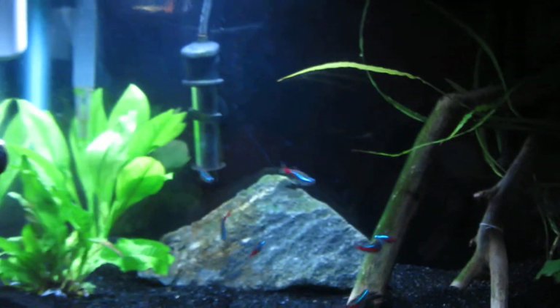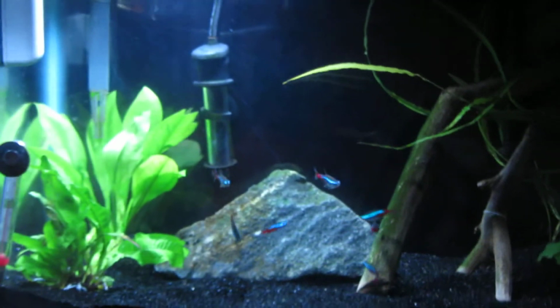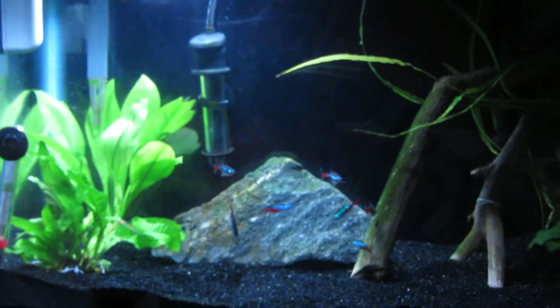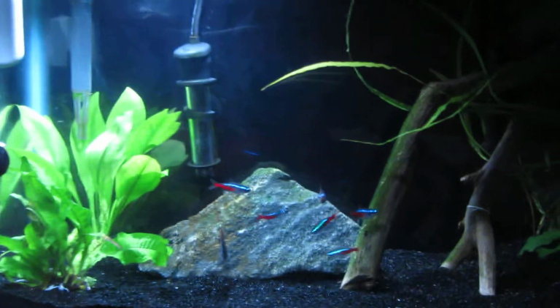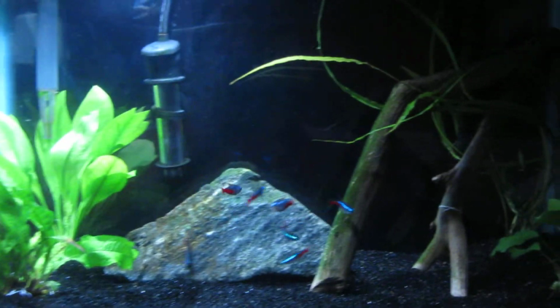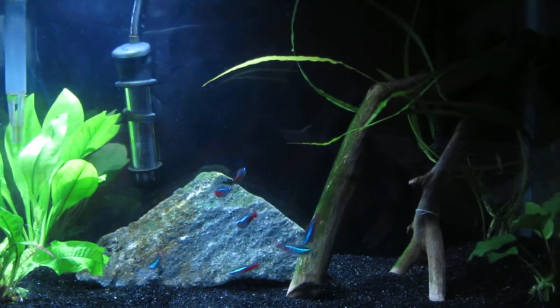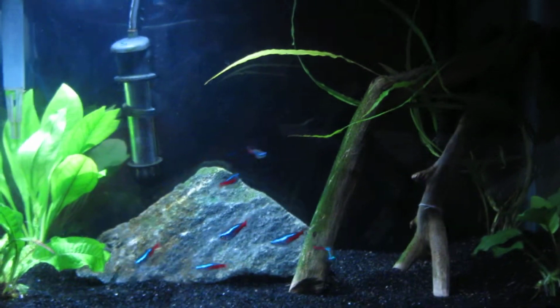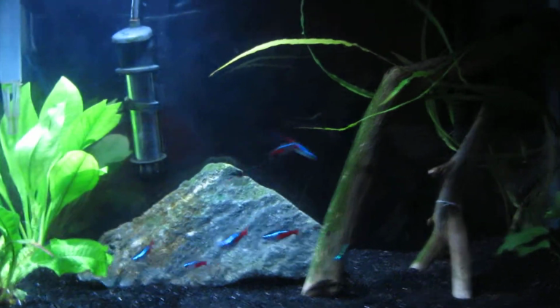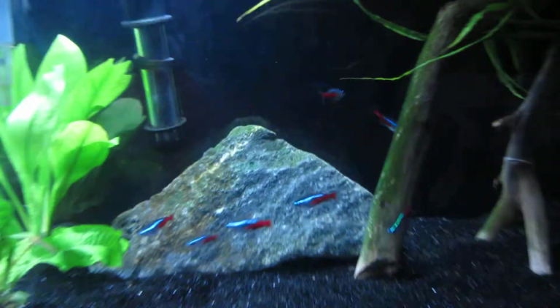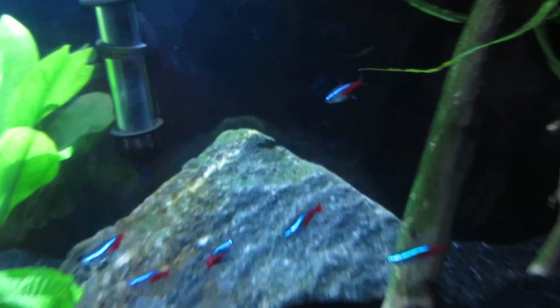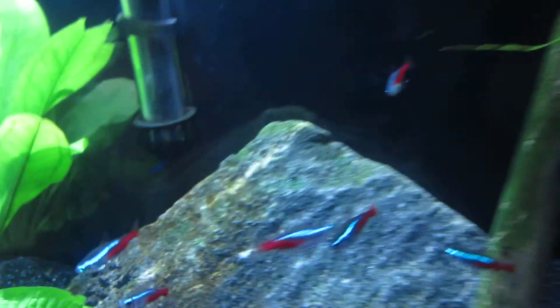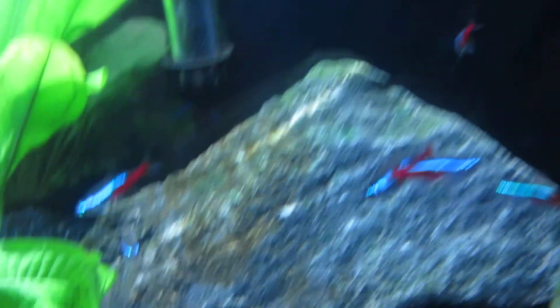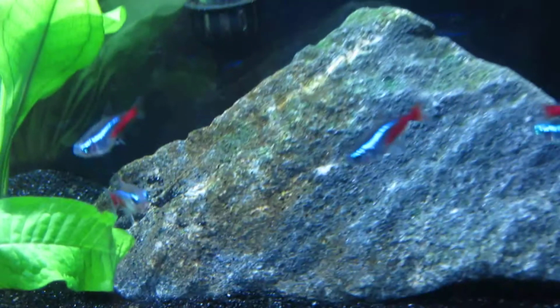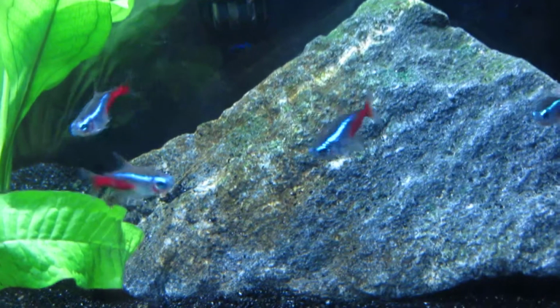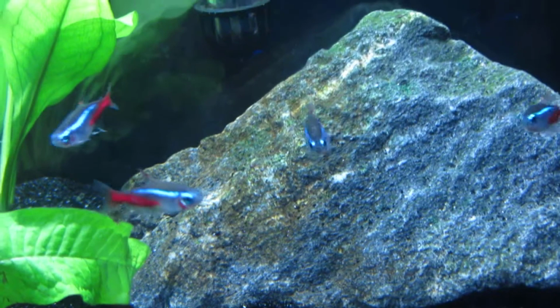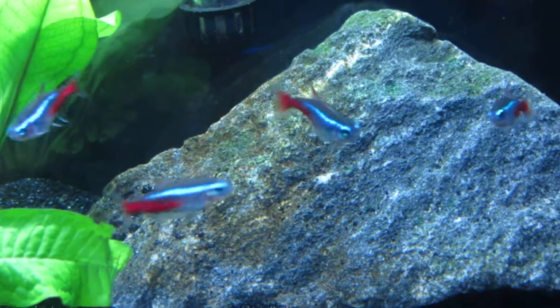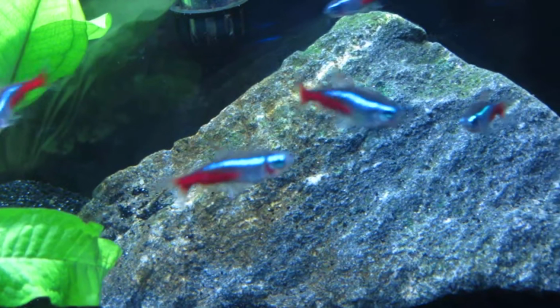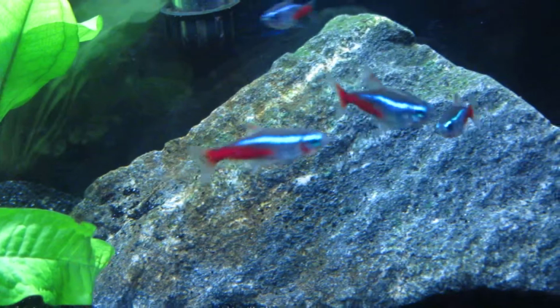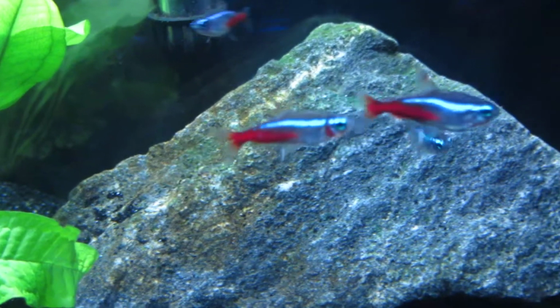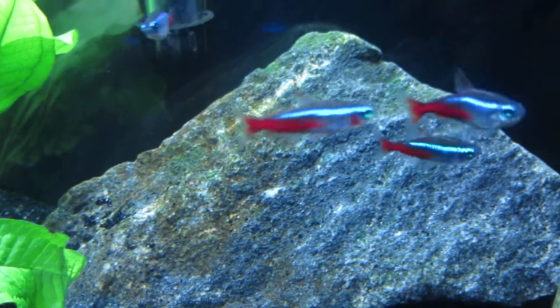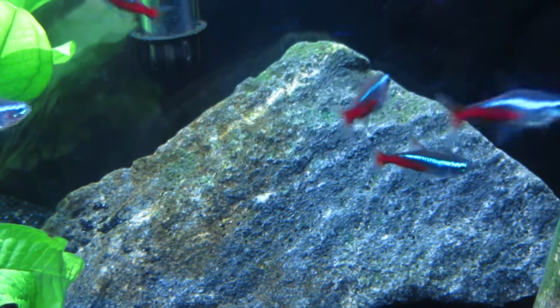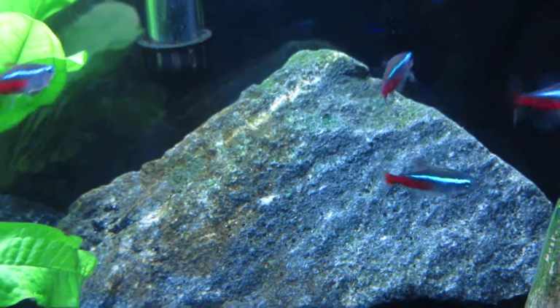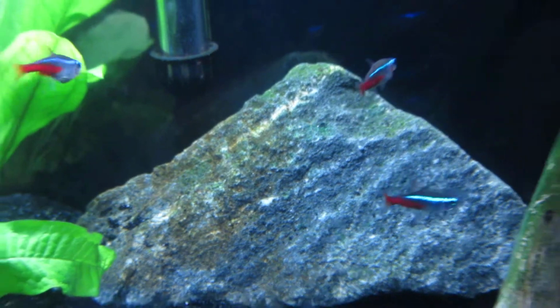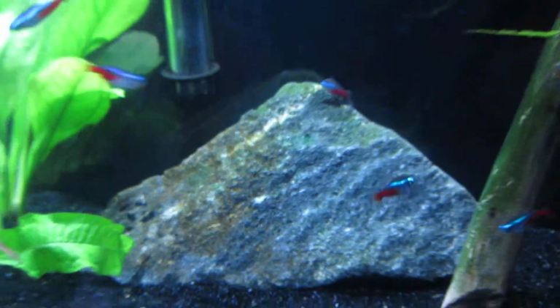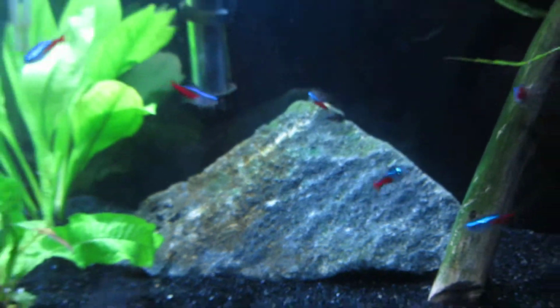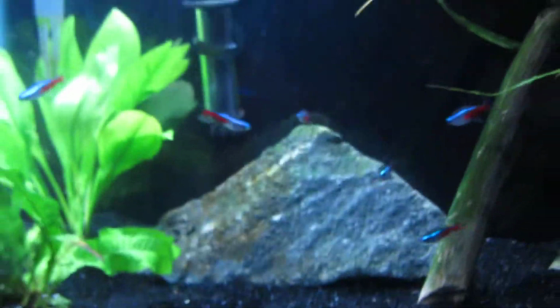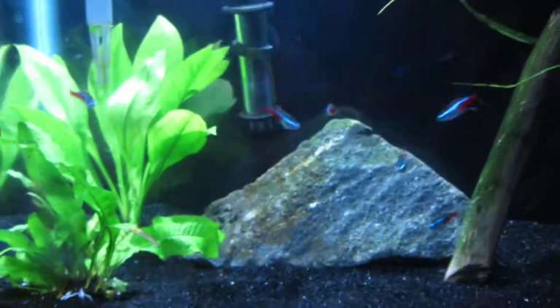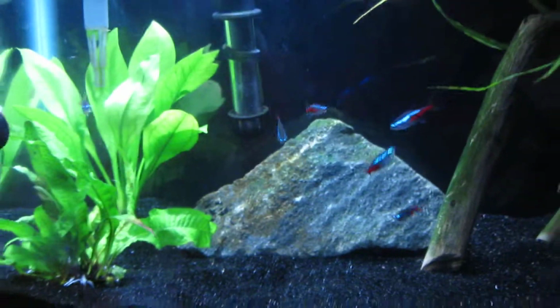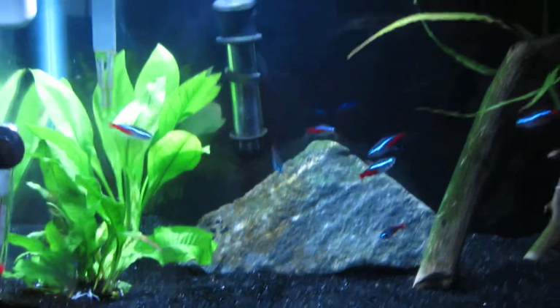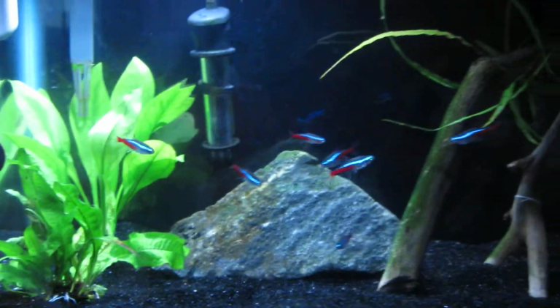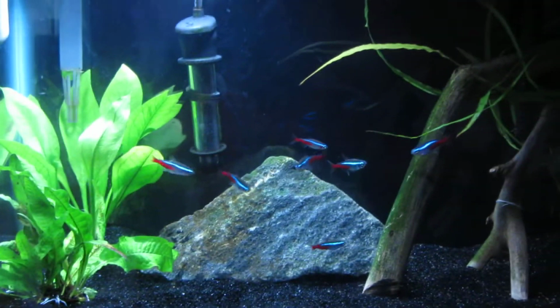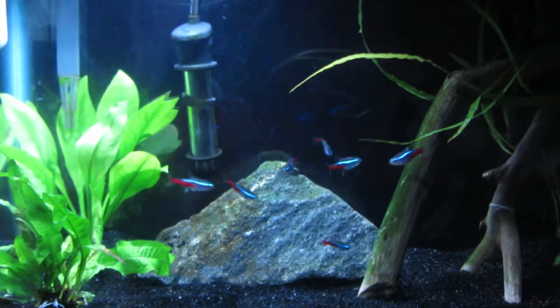I'm just giving y'all a quick update. I'm having problems with brown algae — it keeps coming back only on this rock. I don't know why, but ah well. Till next time. Peace.